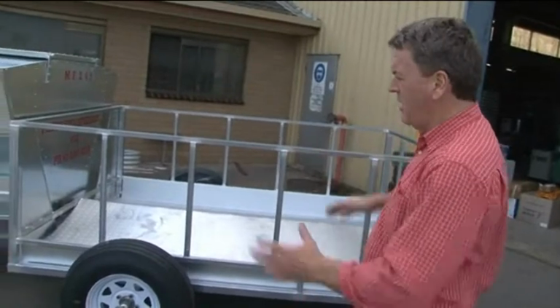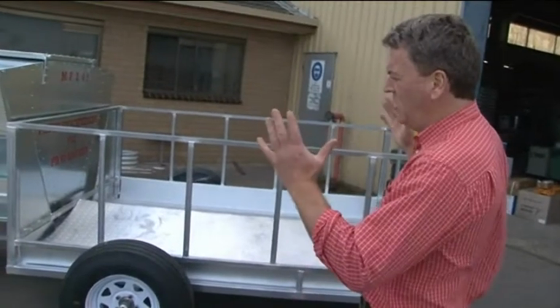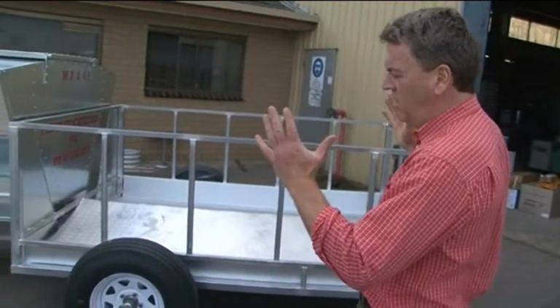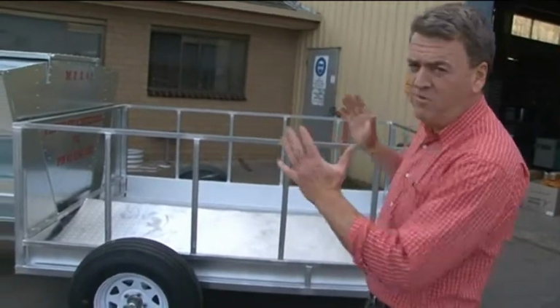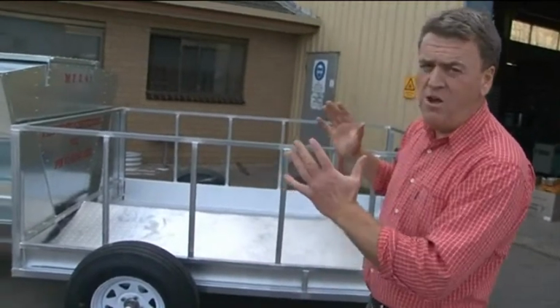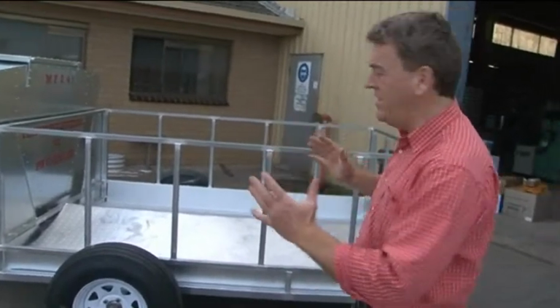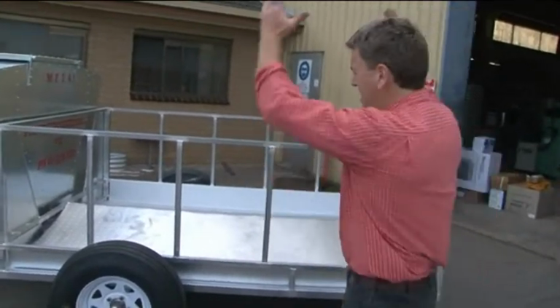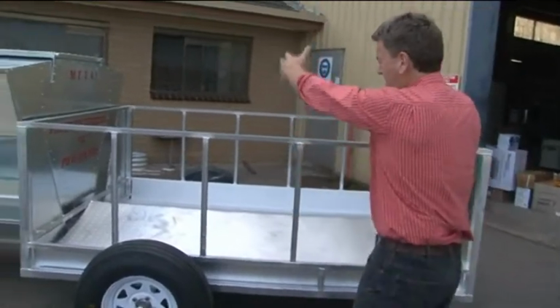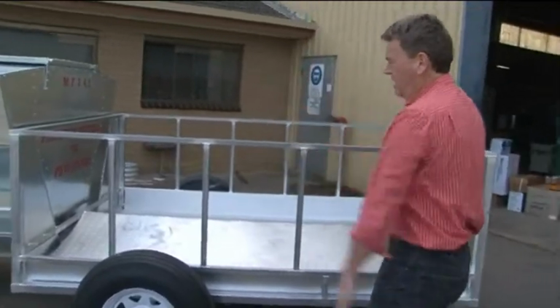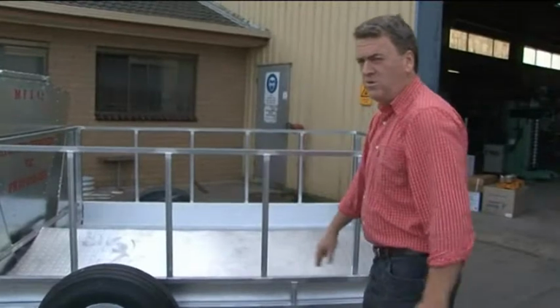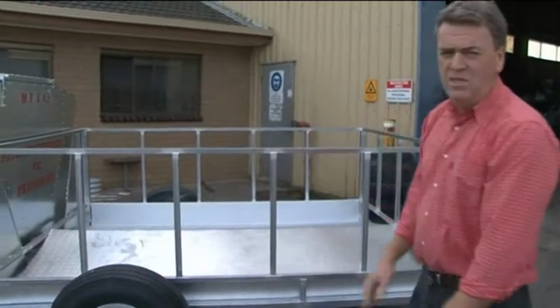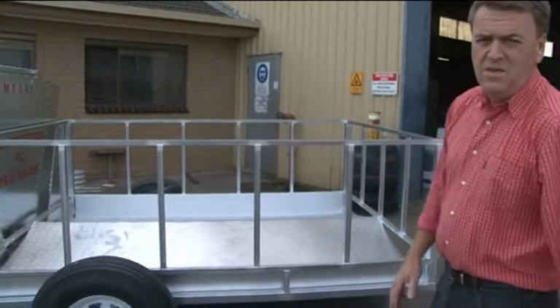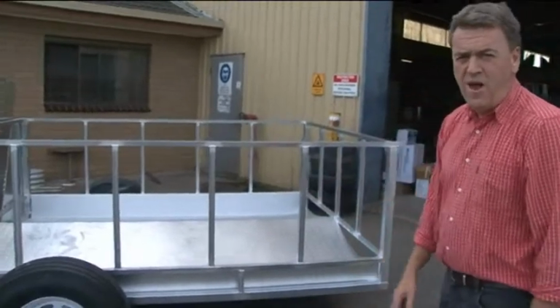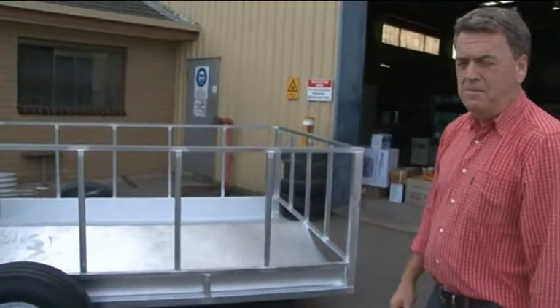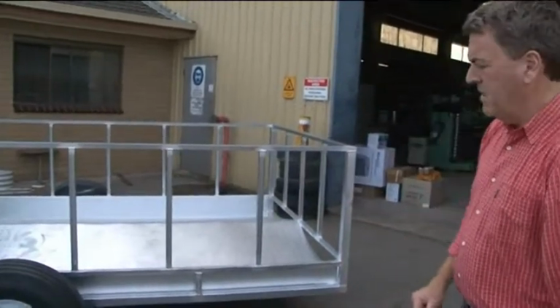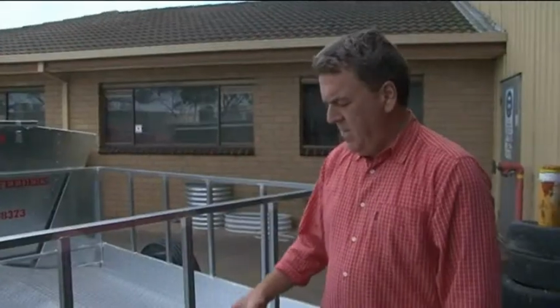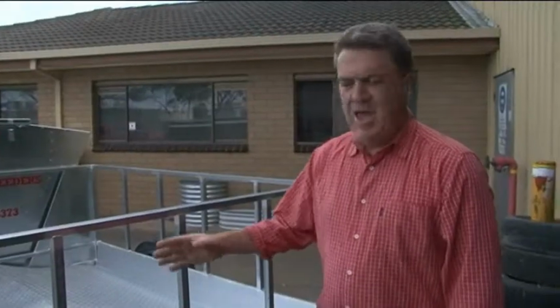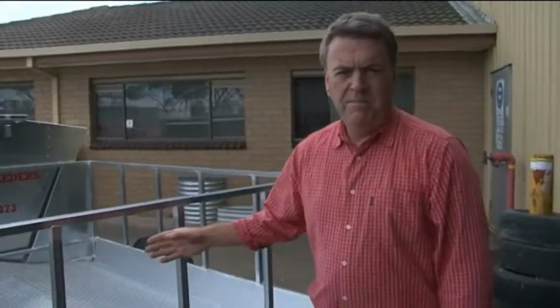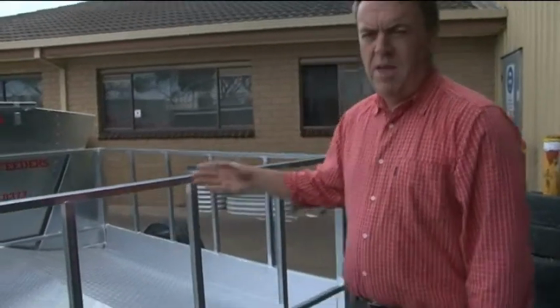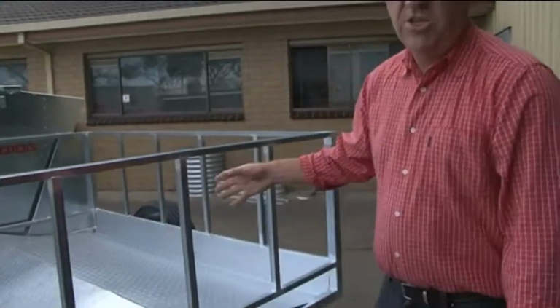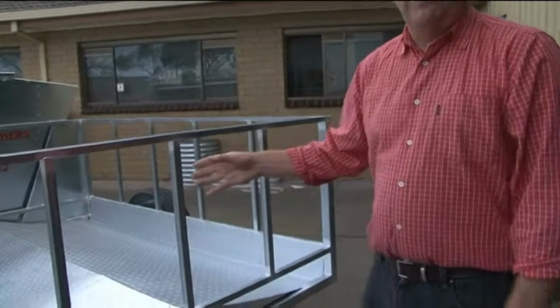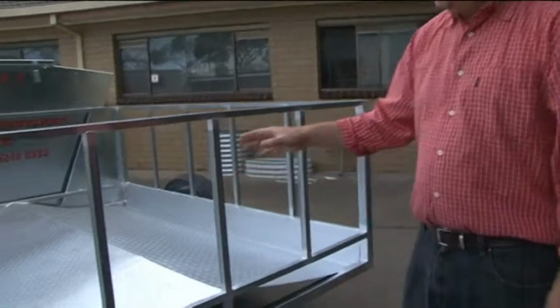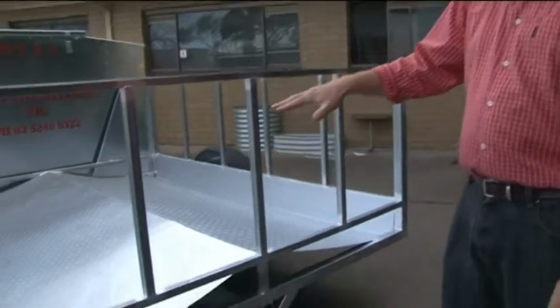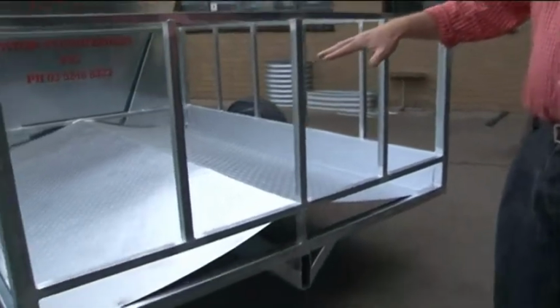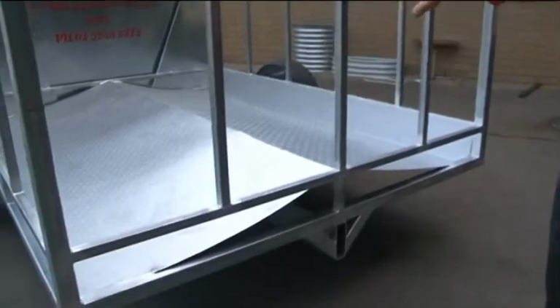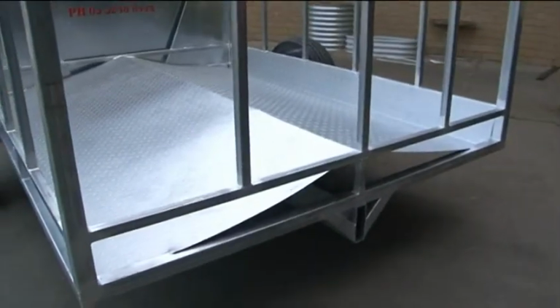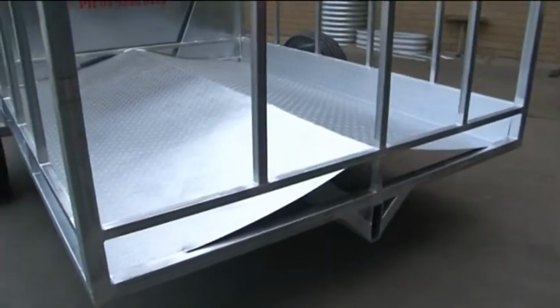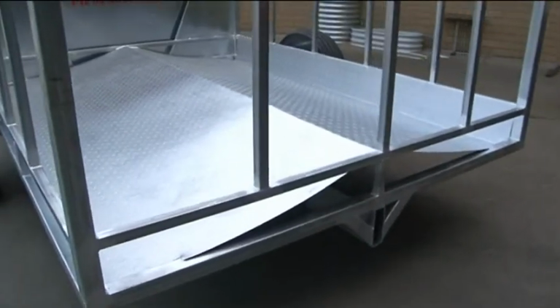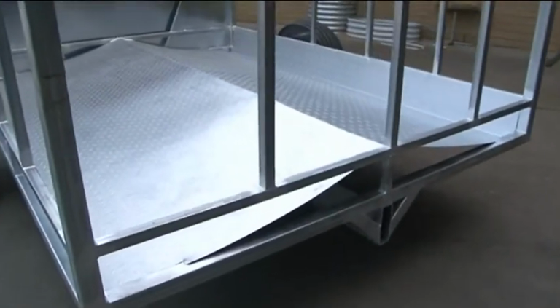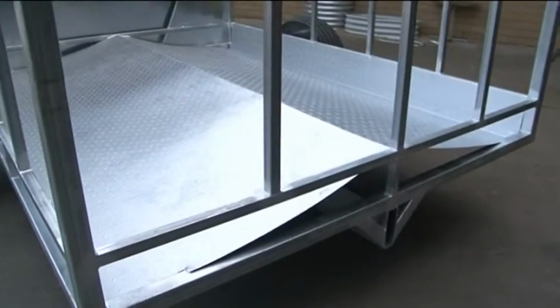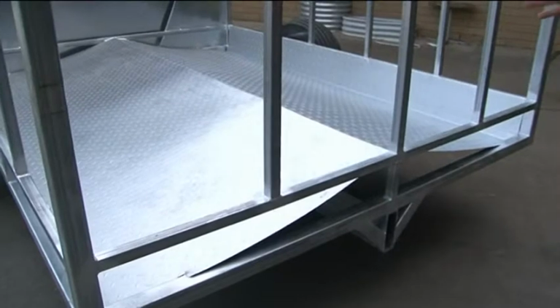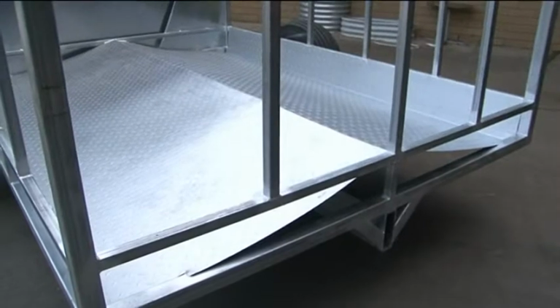The hay is obviously loaded on the front end loader of the tractor and deposited into the frame there. The hay section on this feeder has a checker-plated floor sloping so that the feed always falls towards the animals.